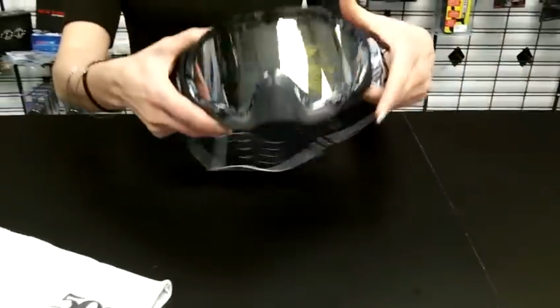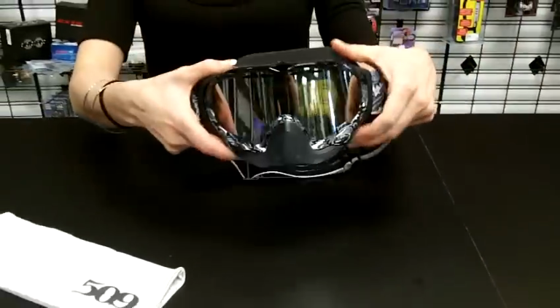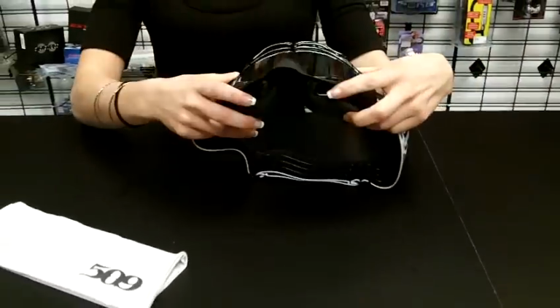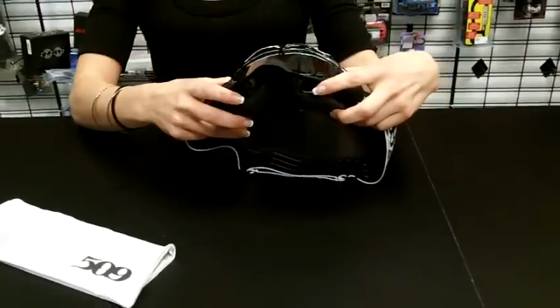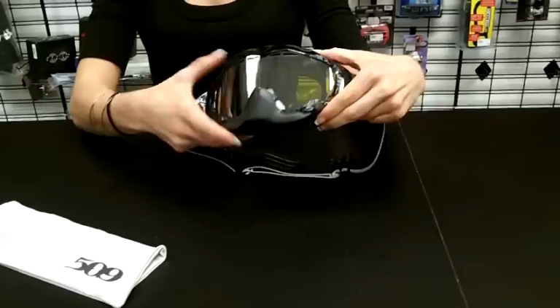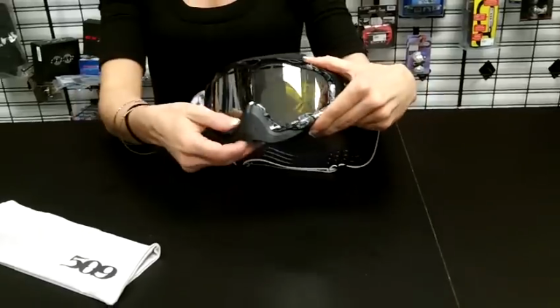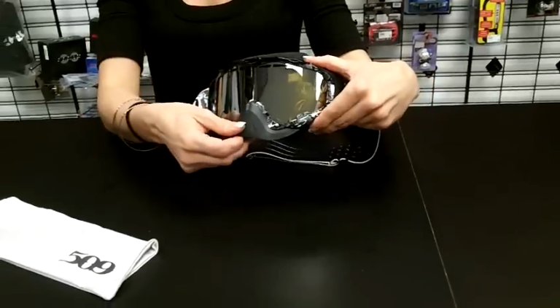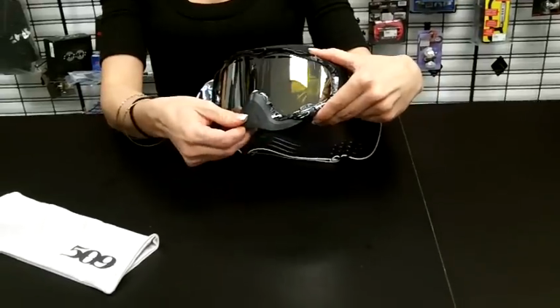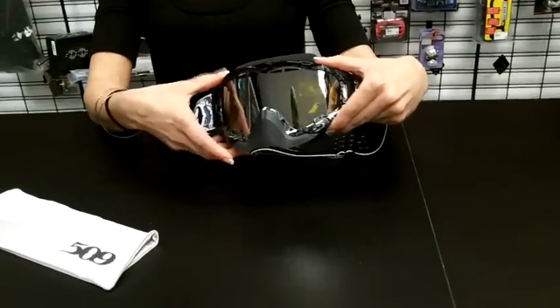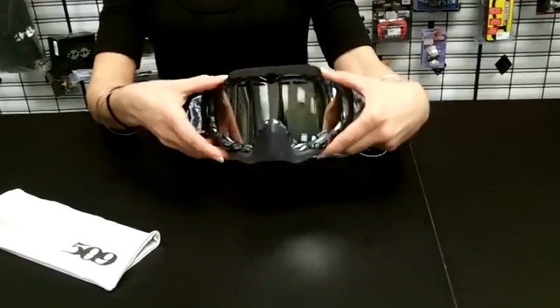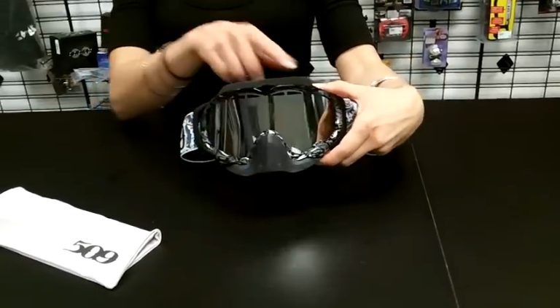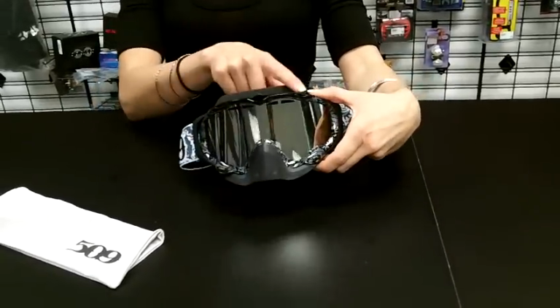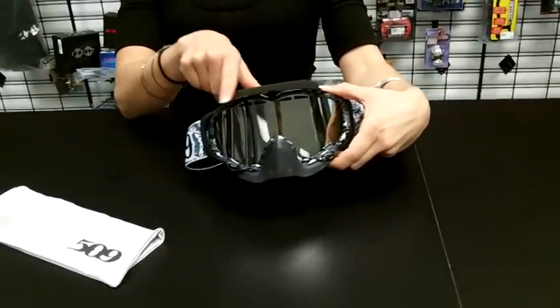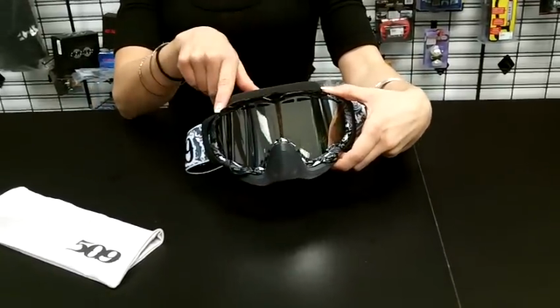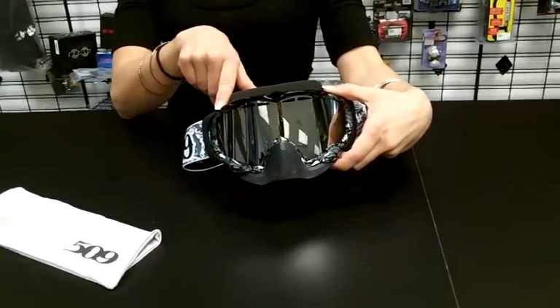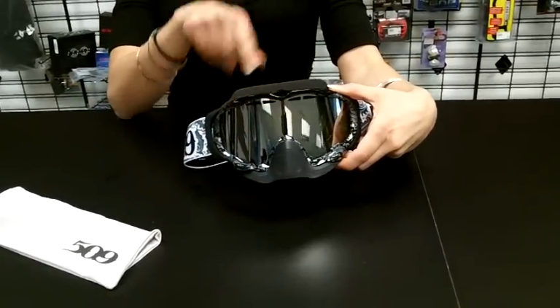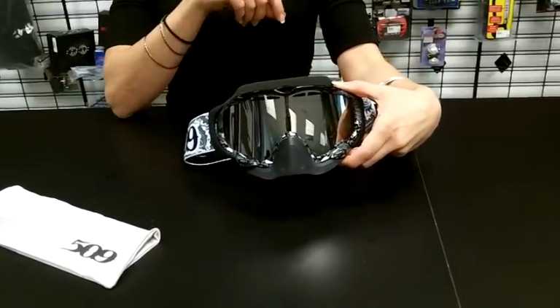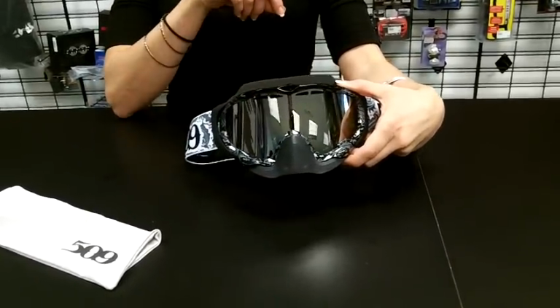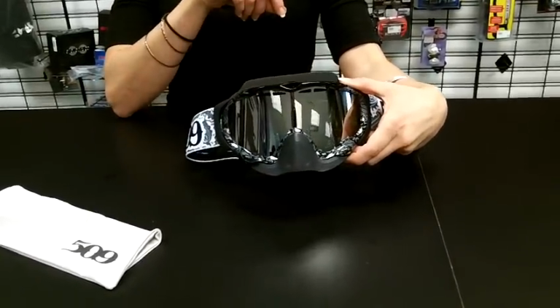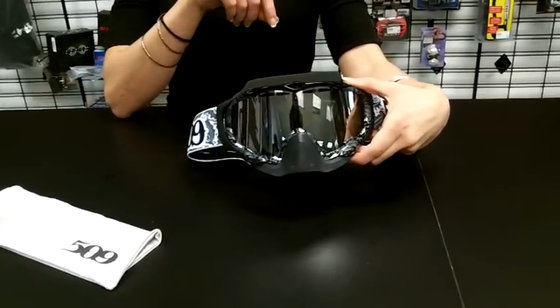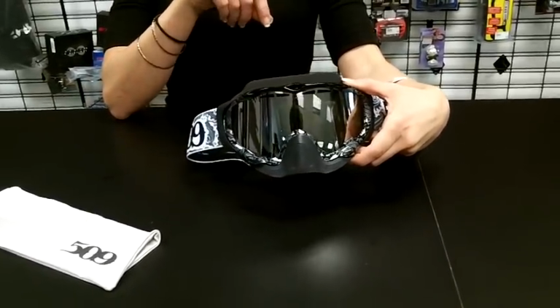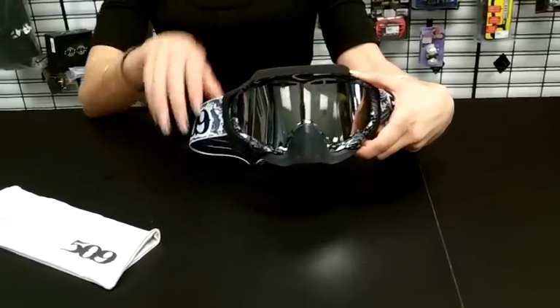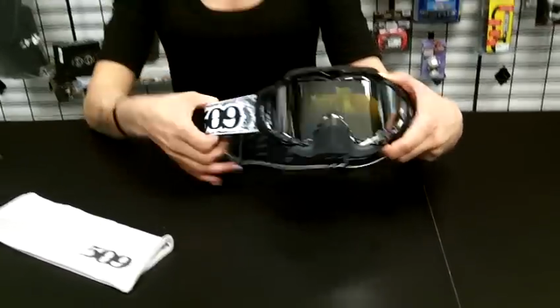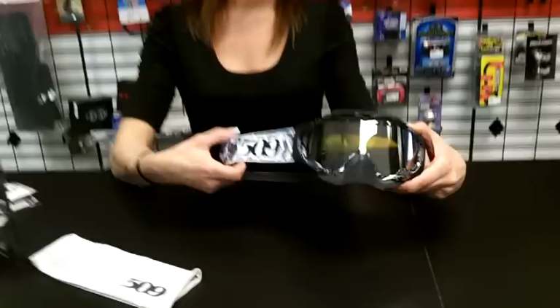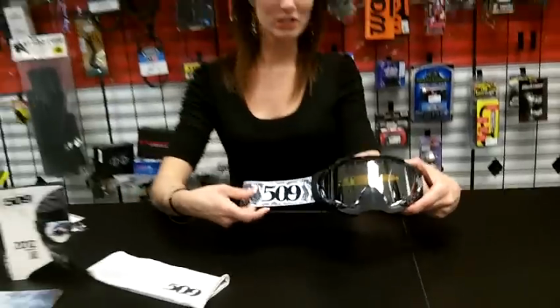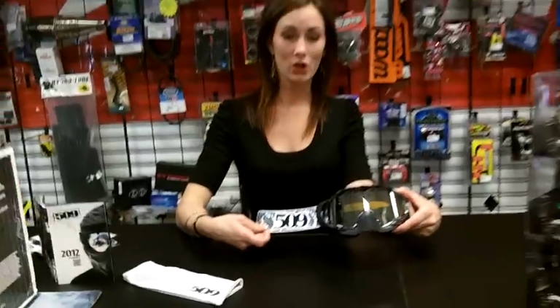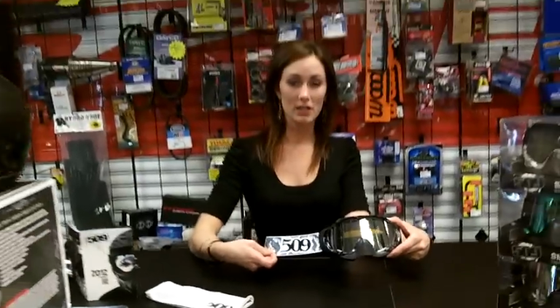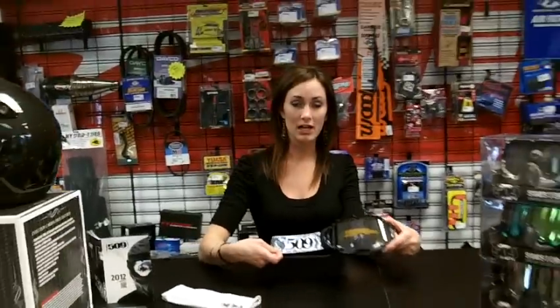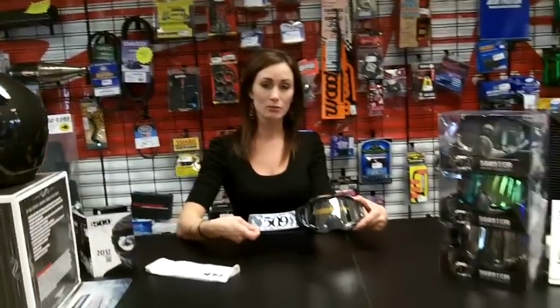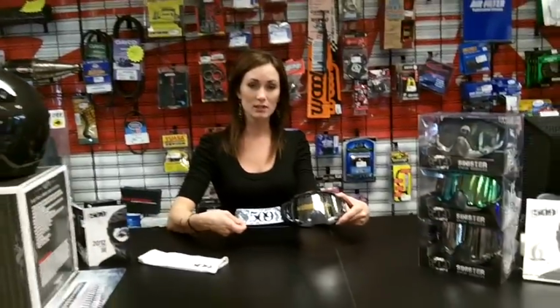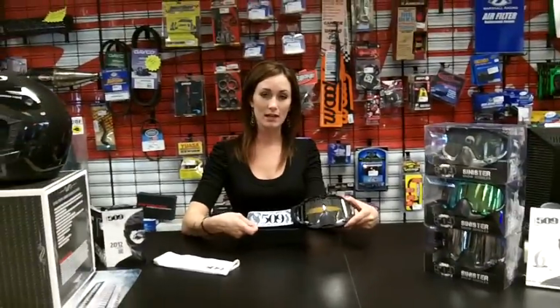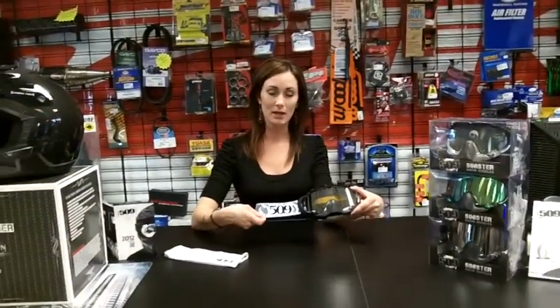The nose mask on this one is removable as well. There are 14 individual vents and a lifetime warranty on these. So if you have any more questions, you can call us here at Jazz Motorsports. And again, I'm Carrie.